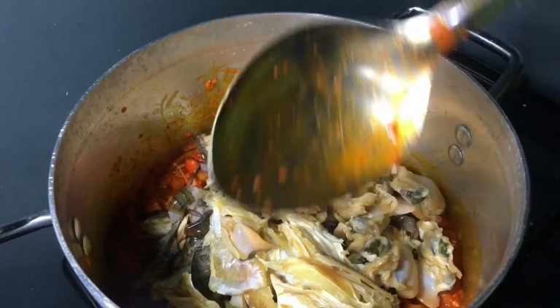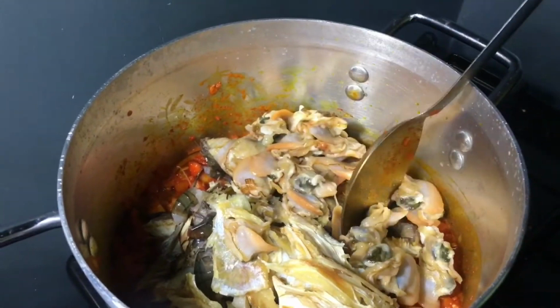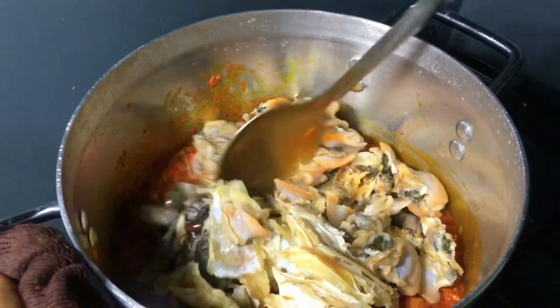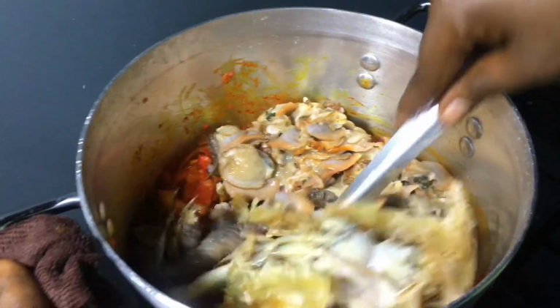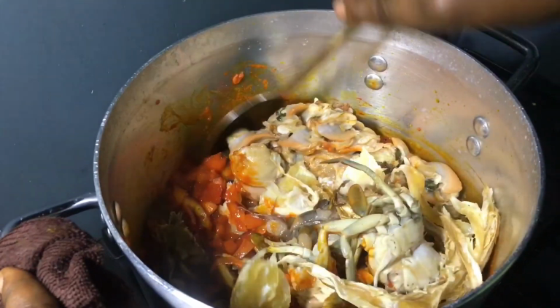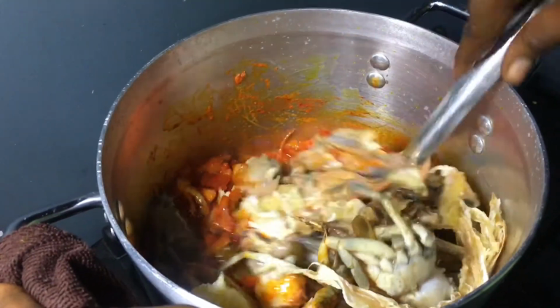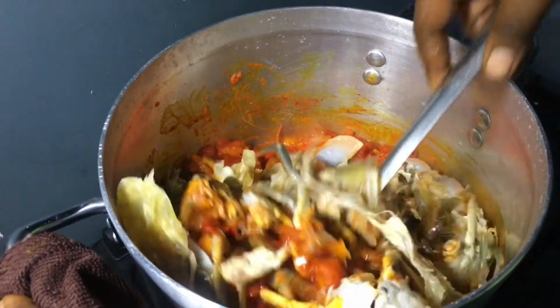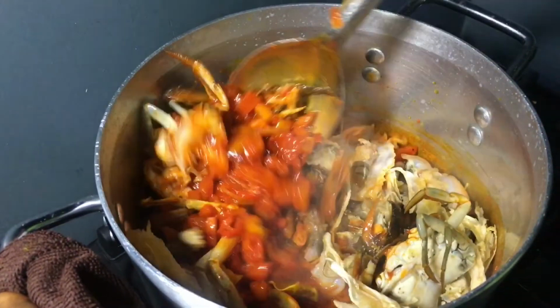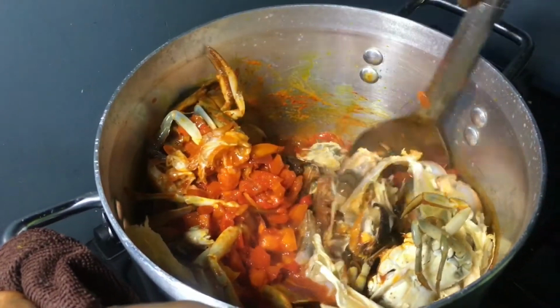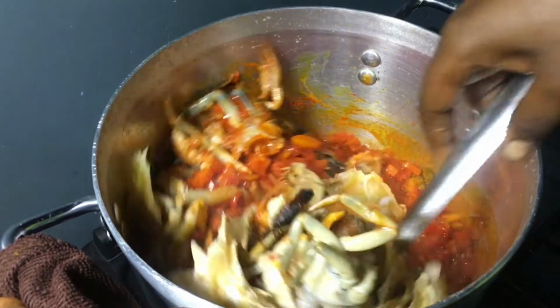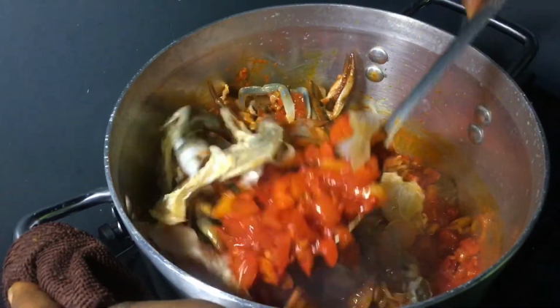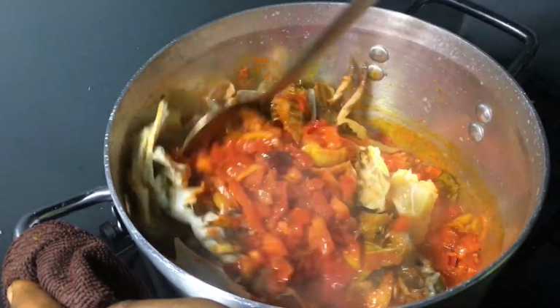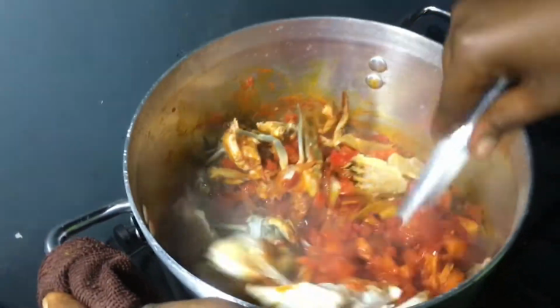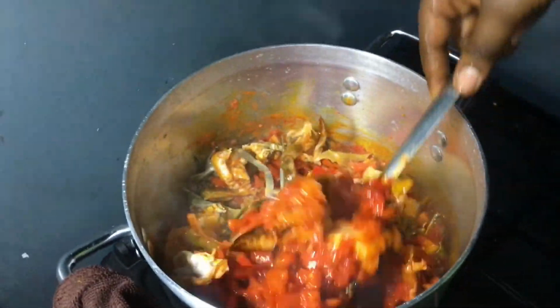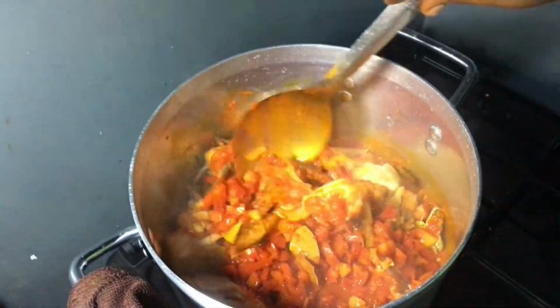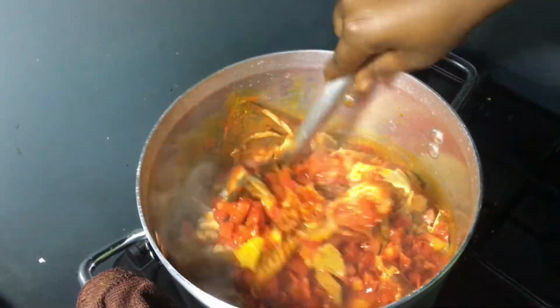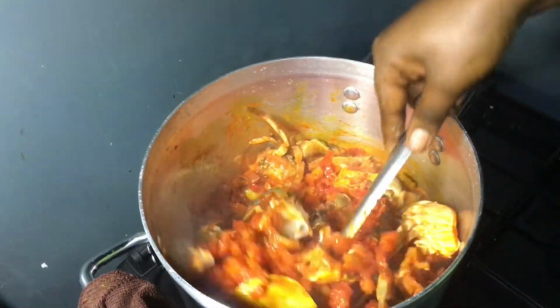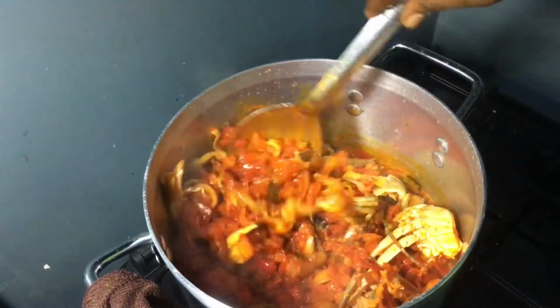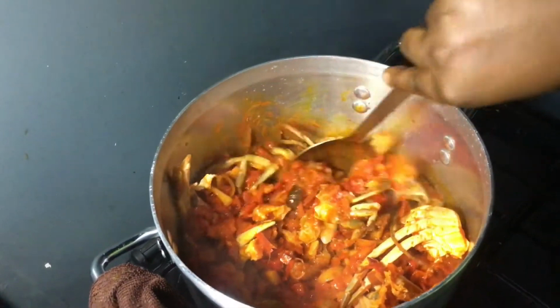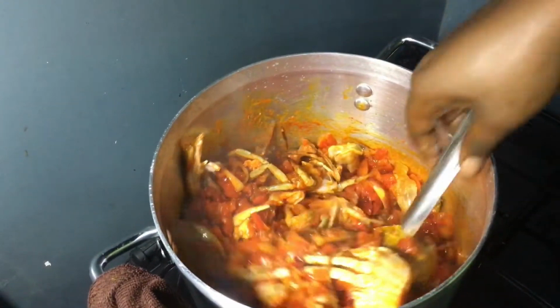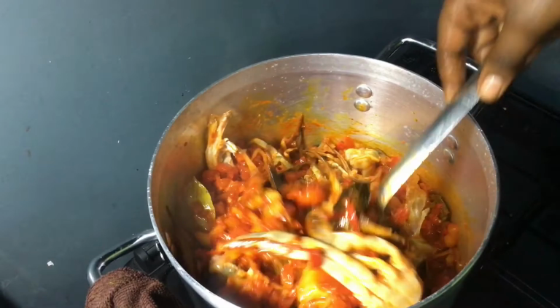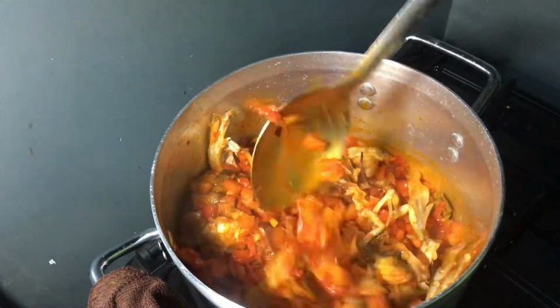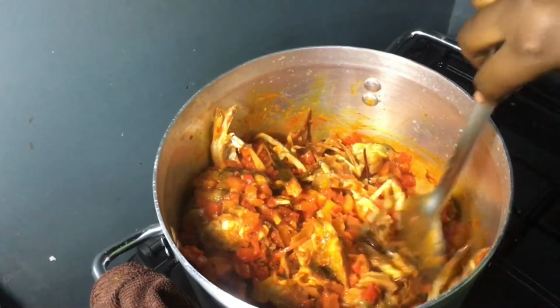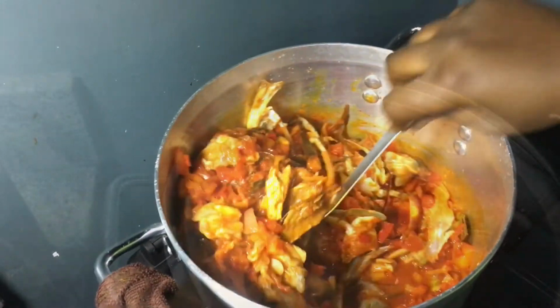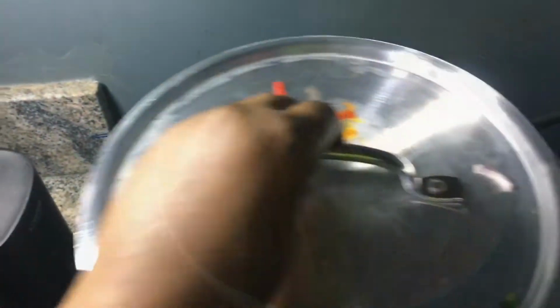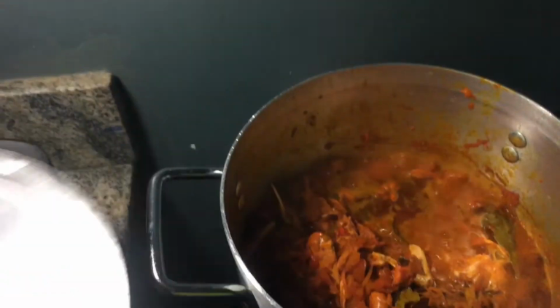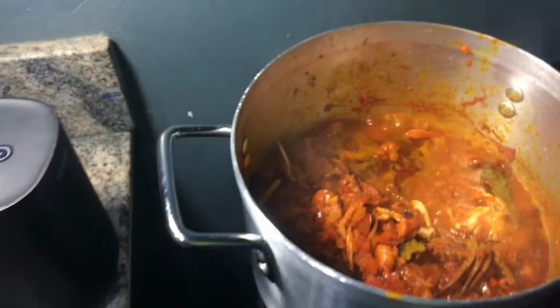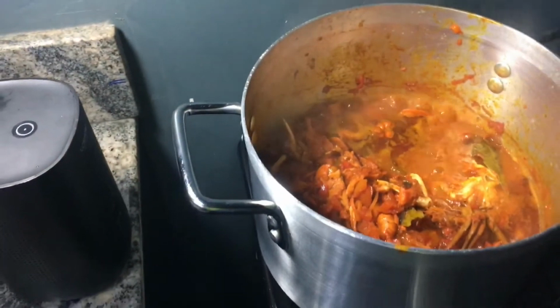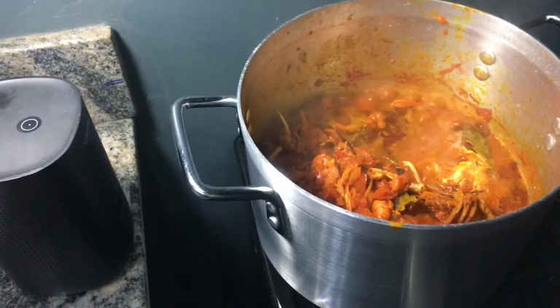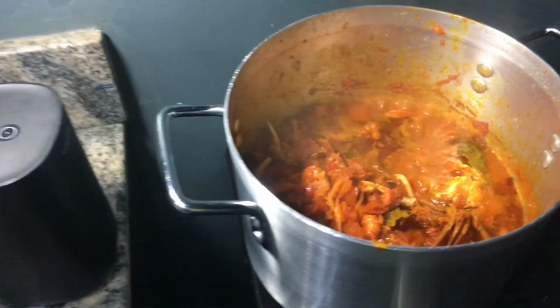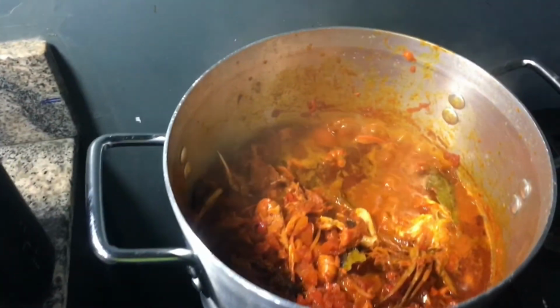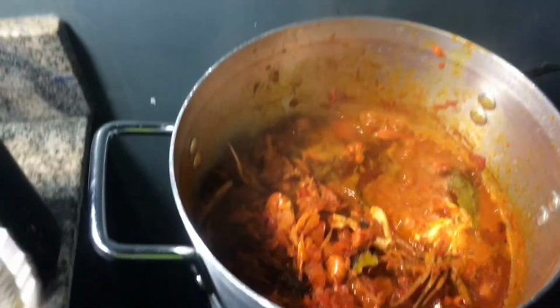I literally forgot — okay, so I'm going to give this a nice stir and leave it to cook for a long time because I need everything to get right in there. I've left this to cook for about 30 minutes.